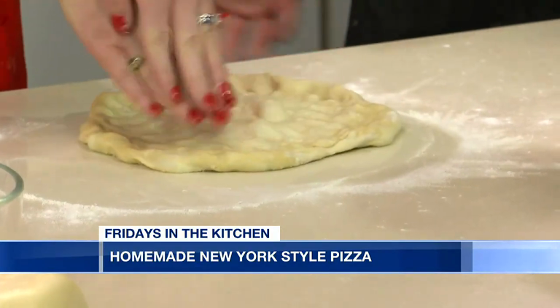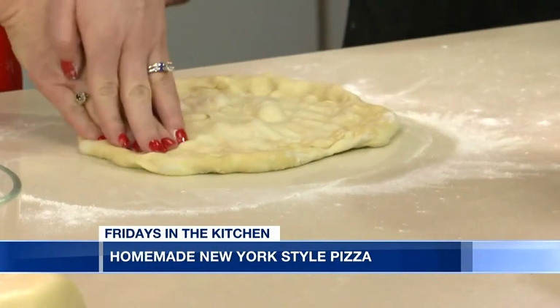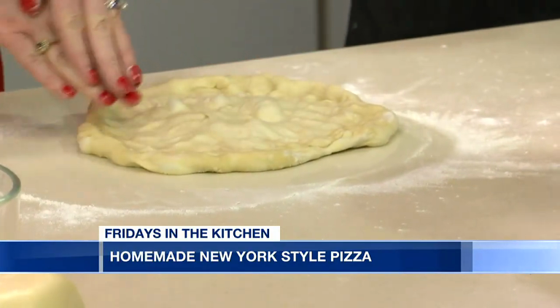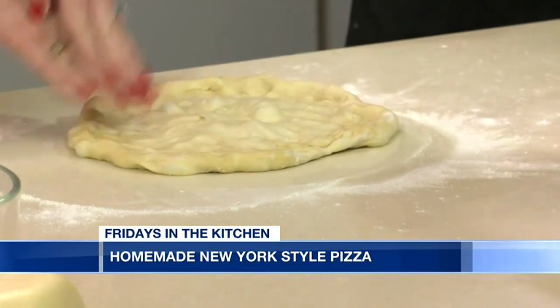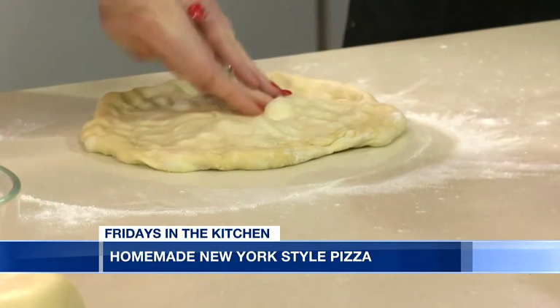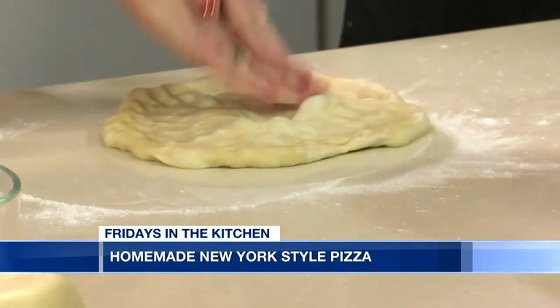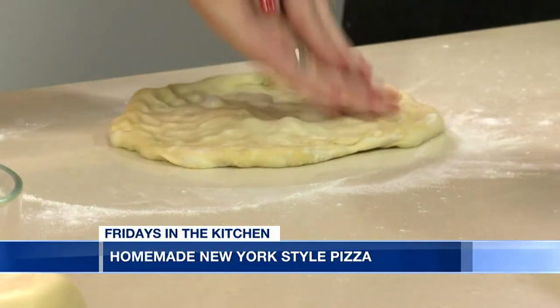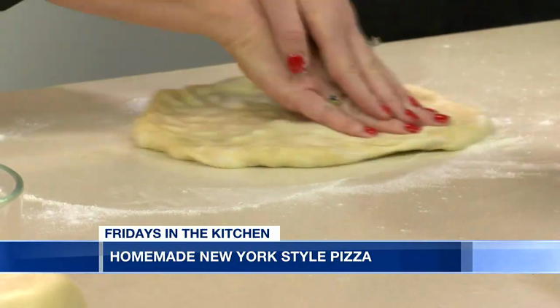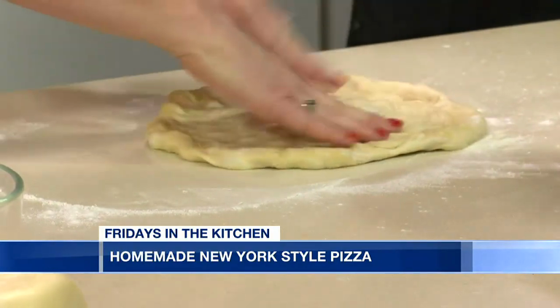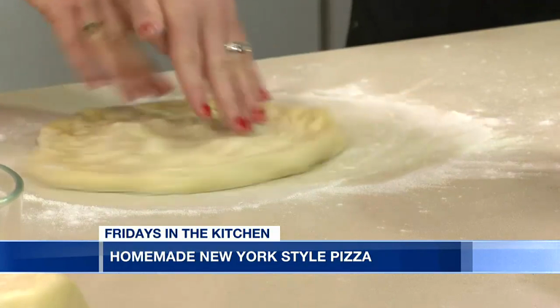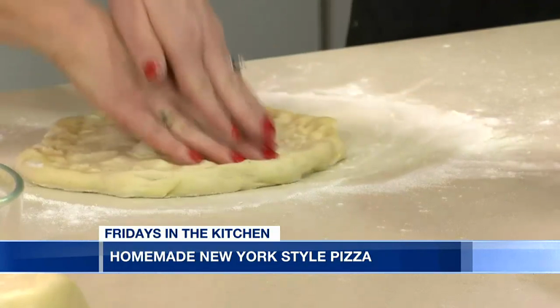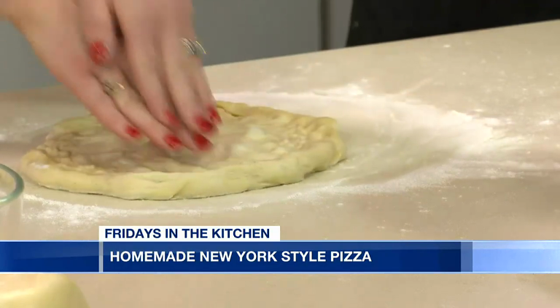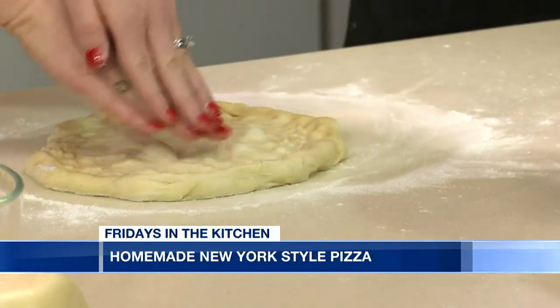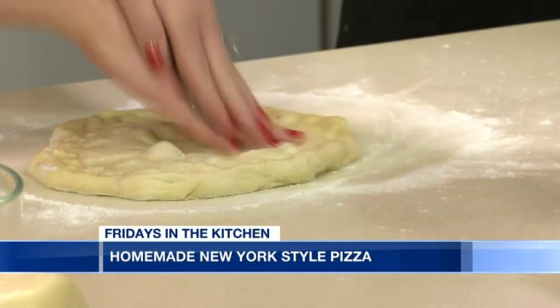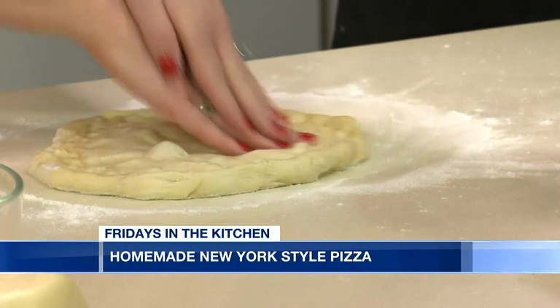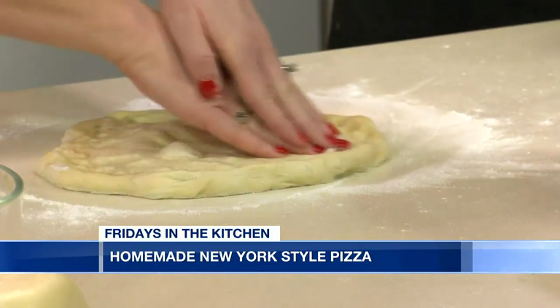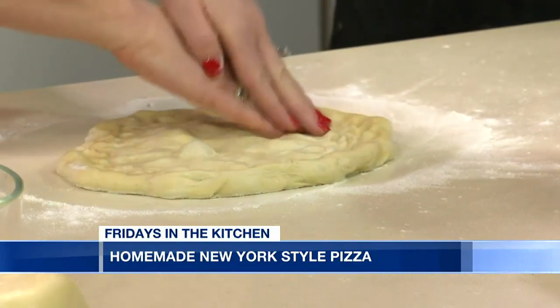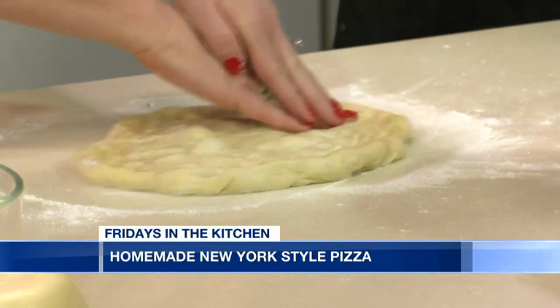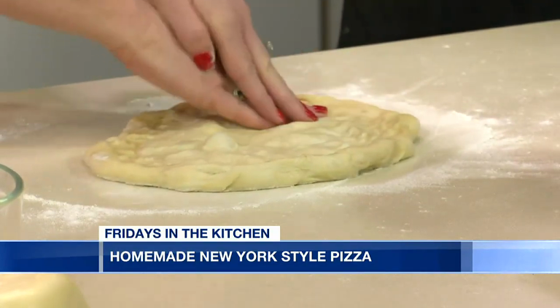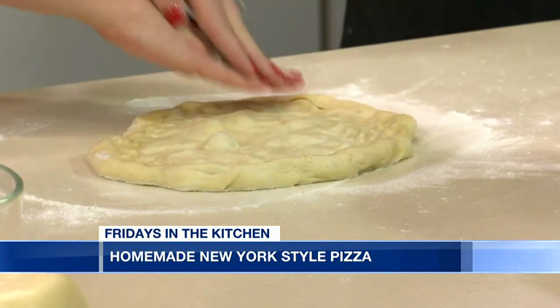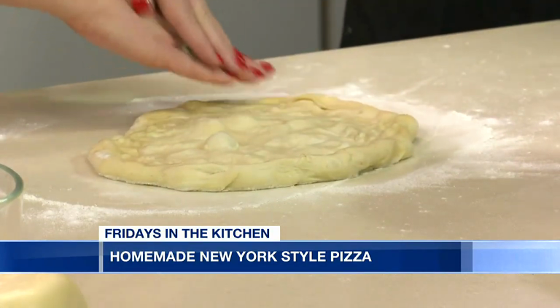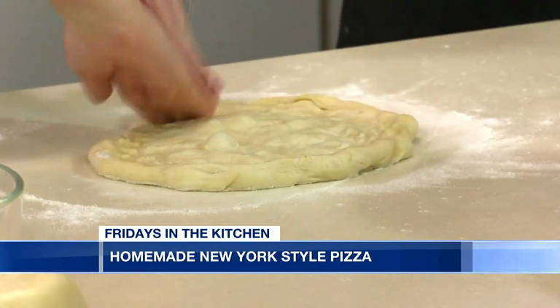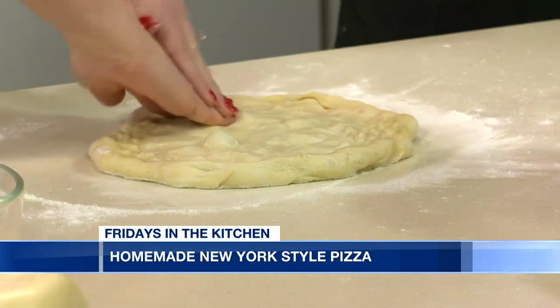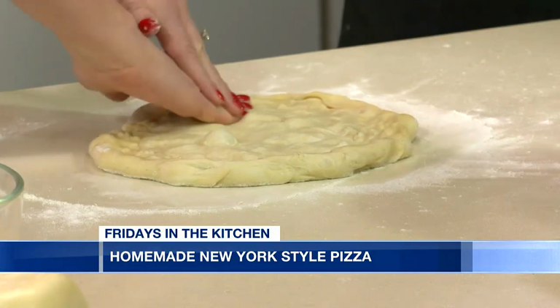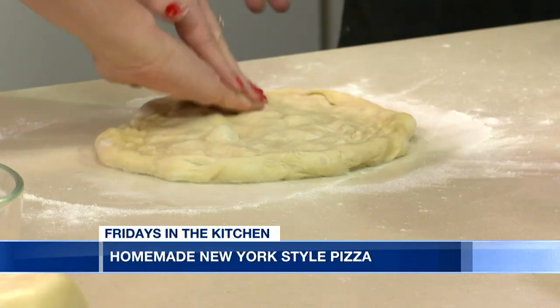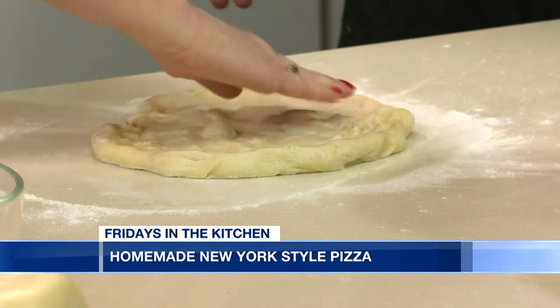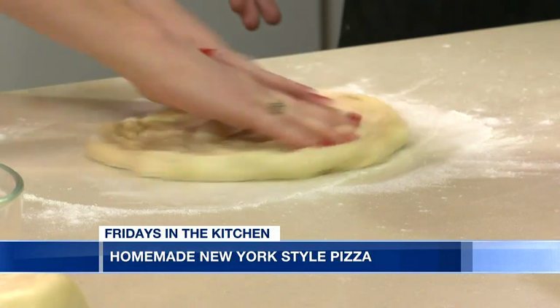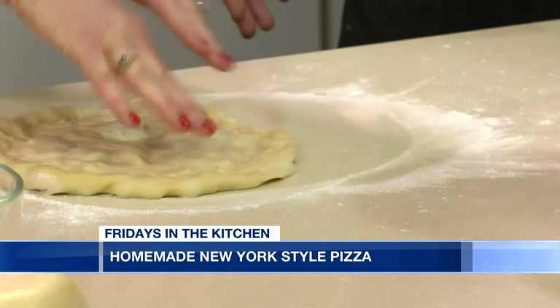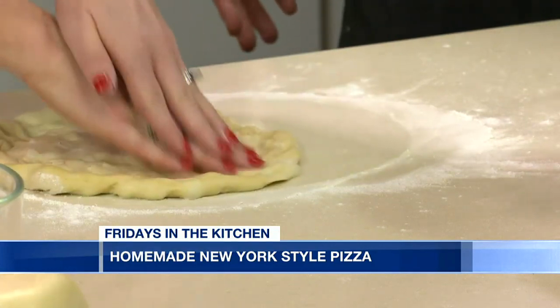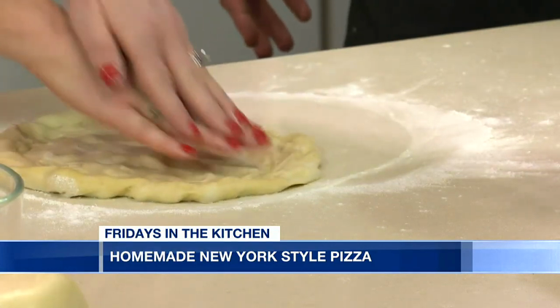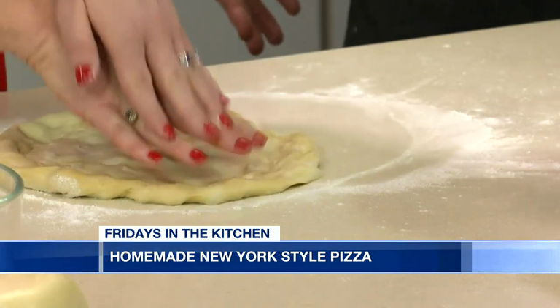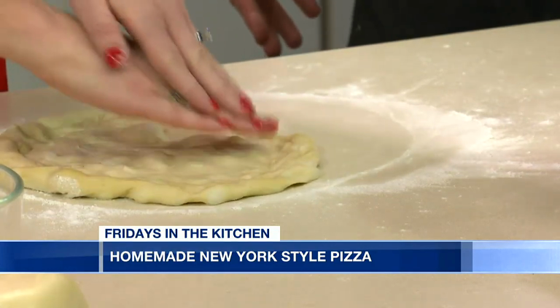That's kind of the fun part too. With Valentine's Day coming up, we aim to please. You can come through Bibb Street Pizza and just get your normal pizza, or if you want a heart, I guarantee every pizza maker on deck right now can make that heart.